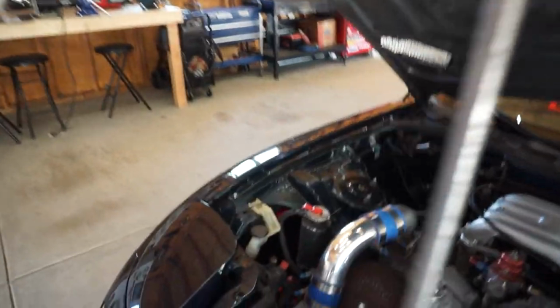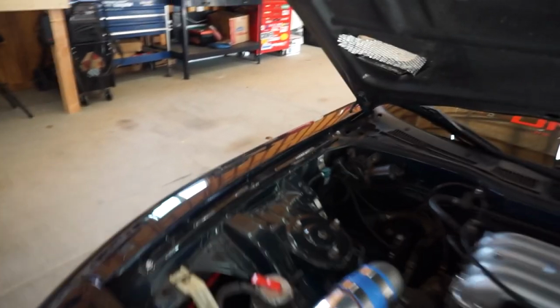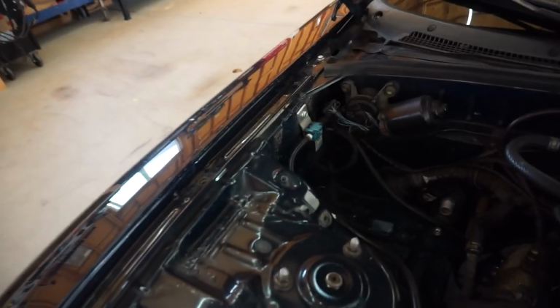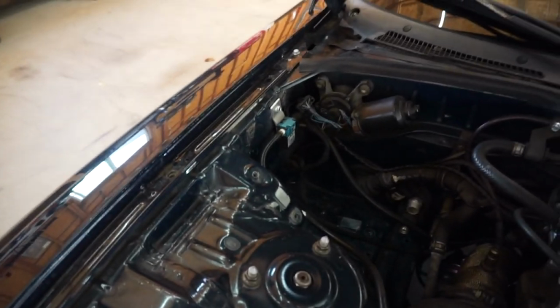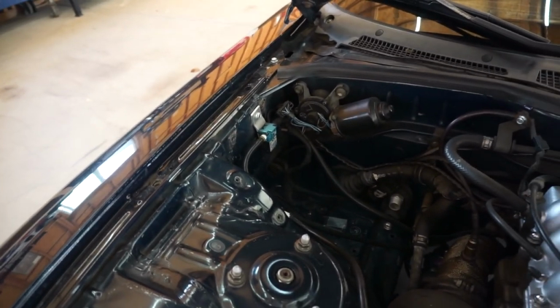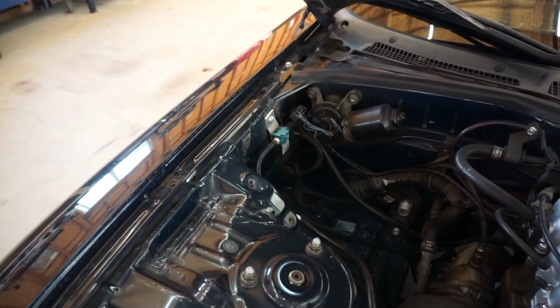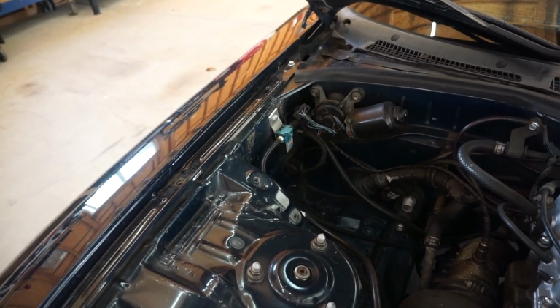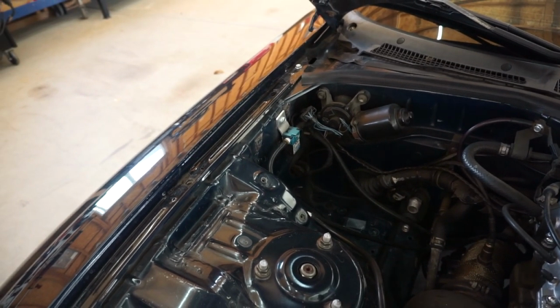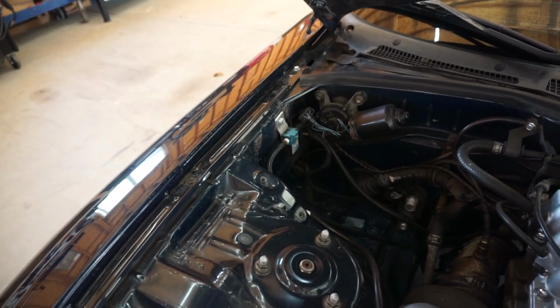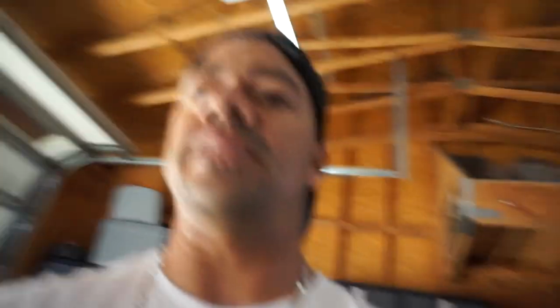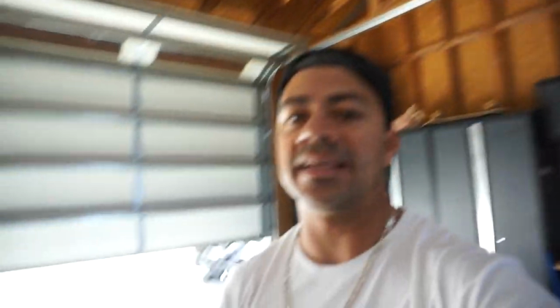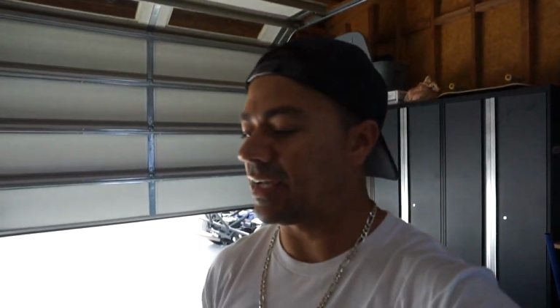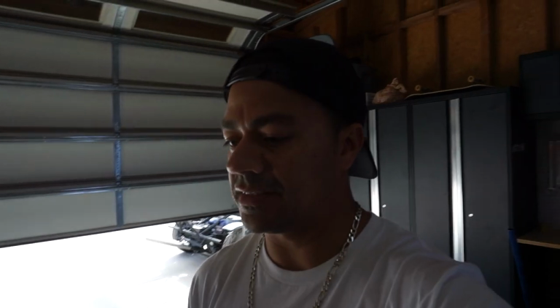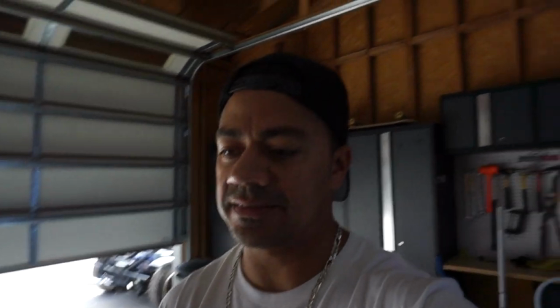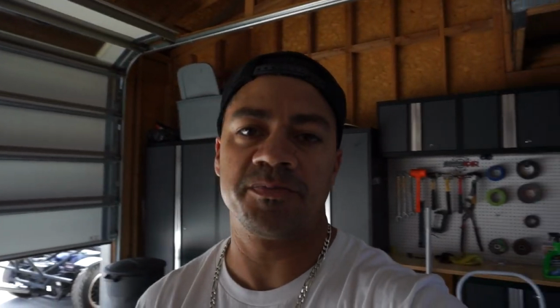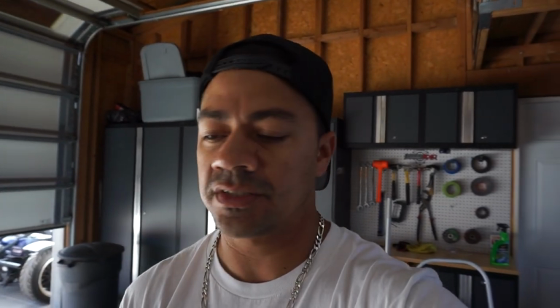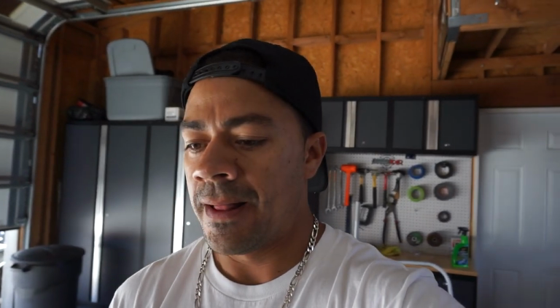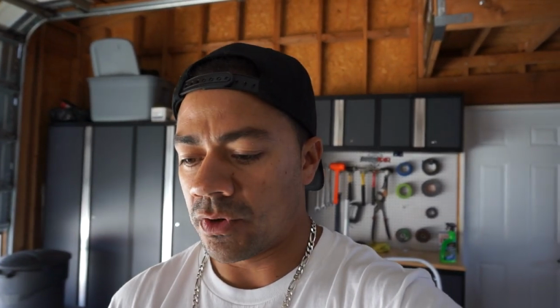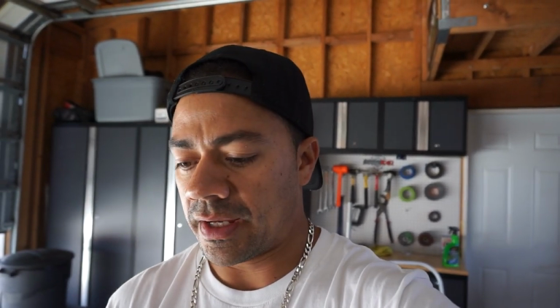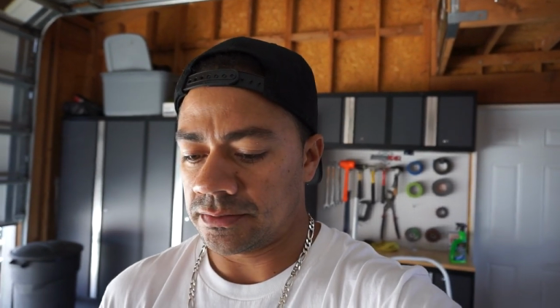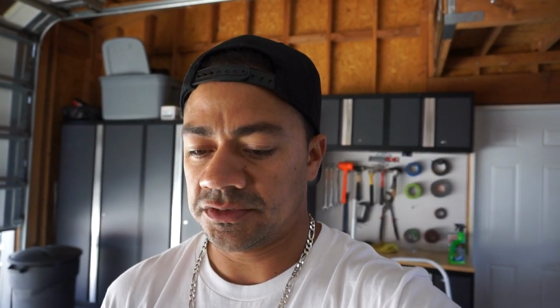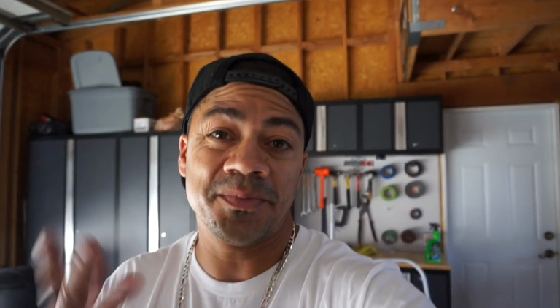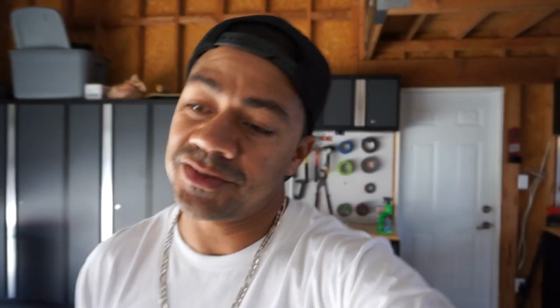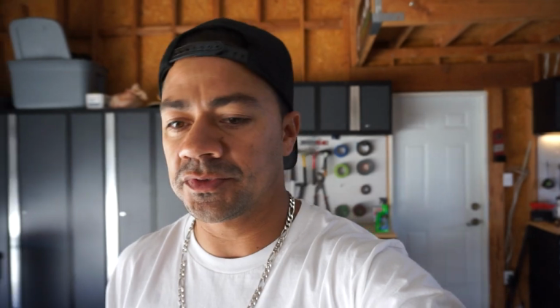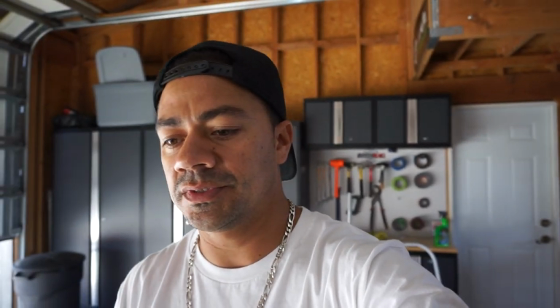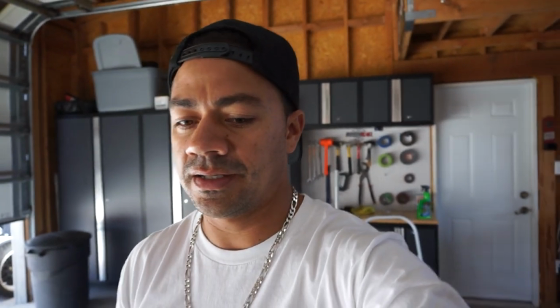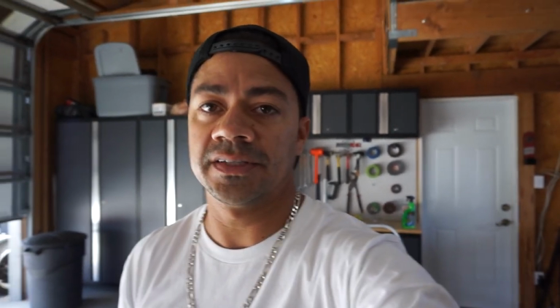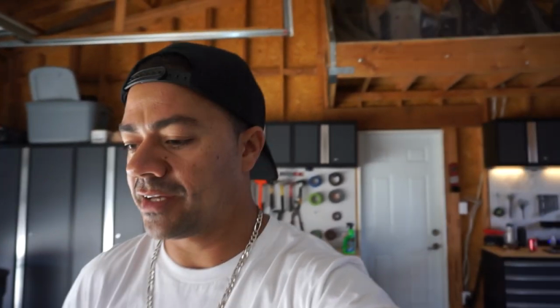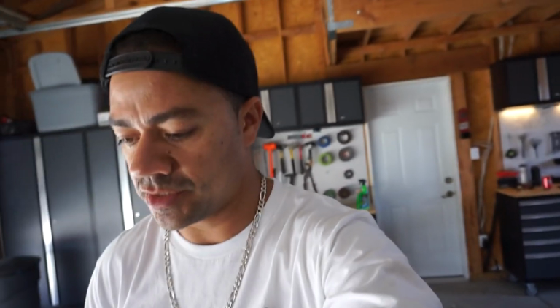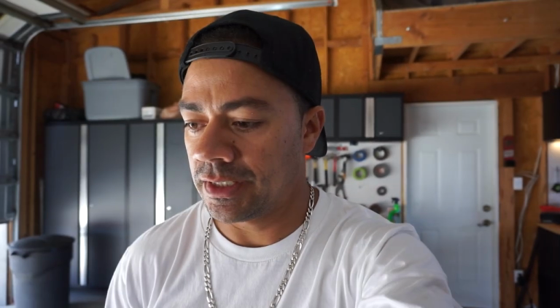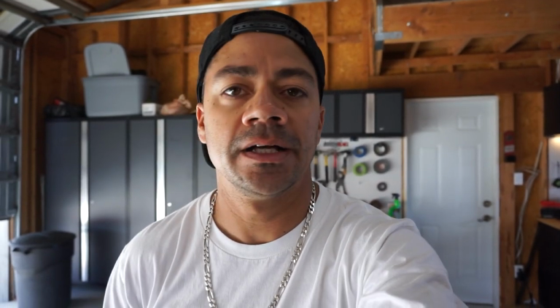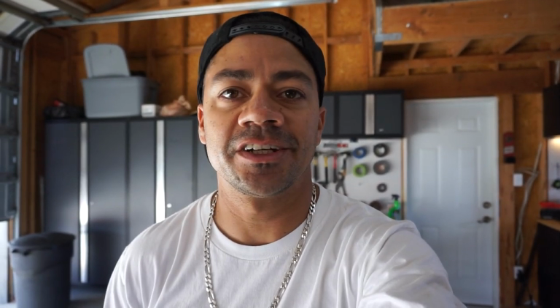I also have my adjustable electronic boost controller. Inside, the engine has a half-bridge port — some people like it, some don't, but I love it.